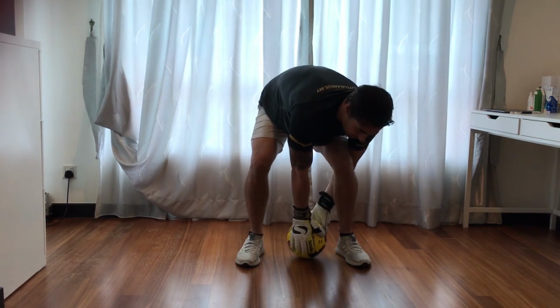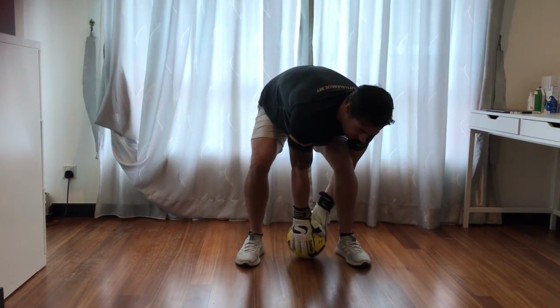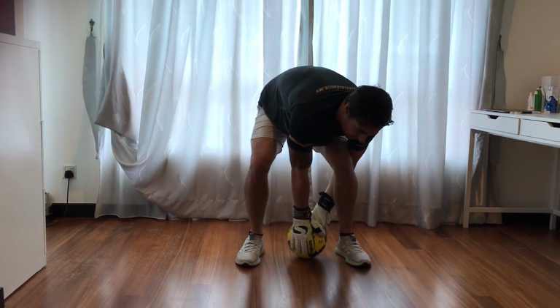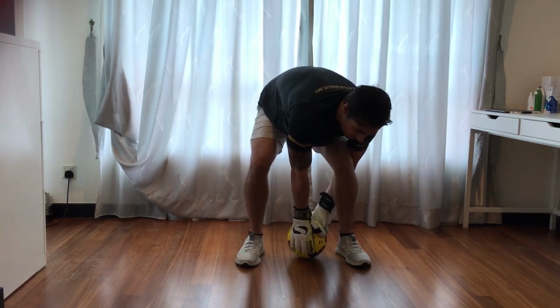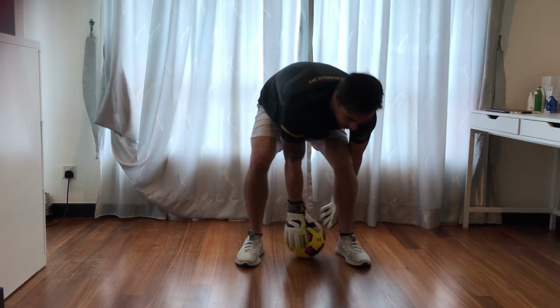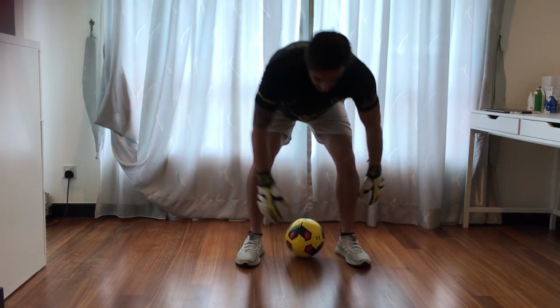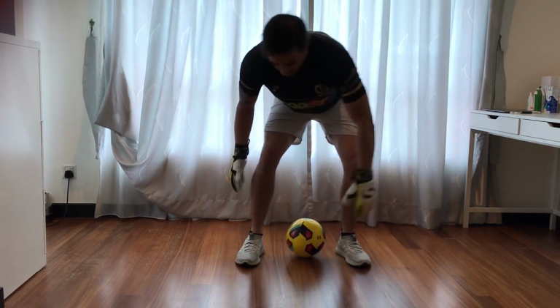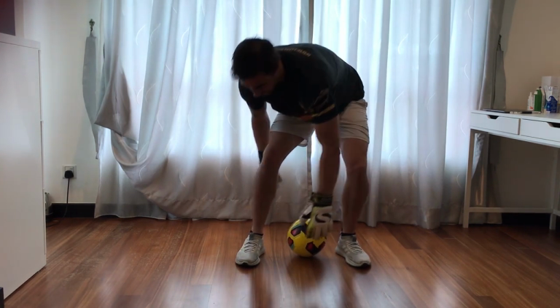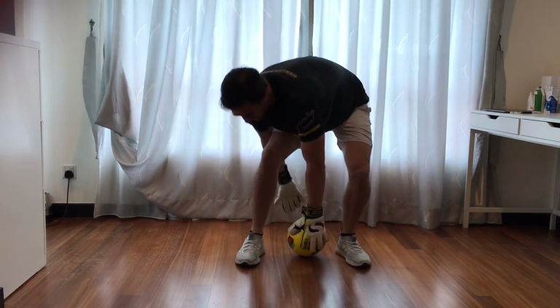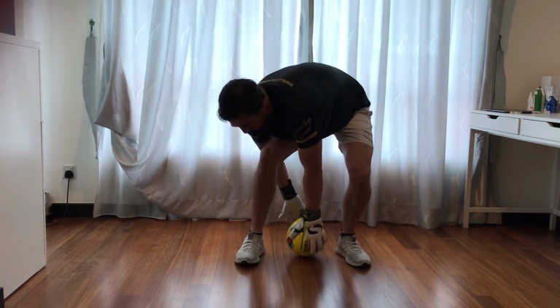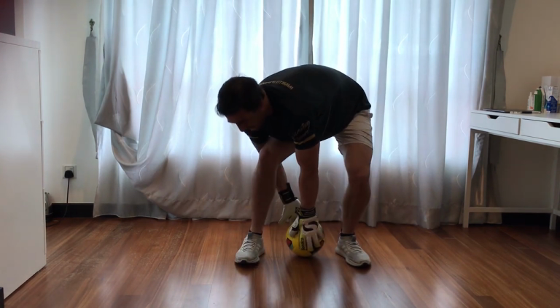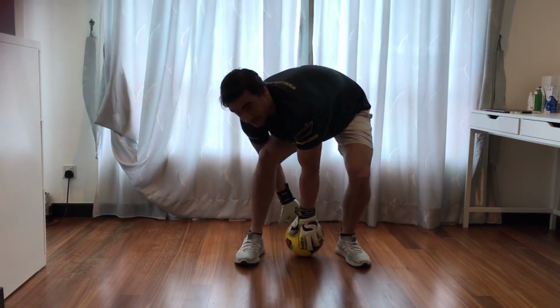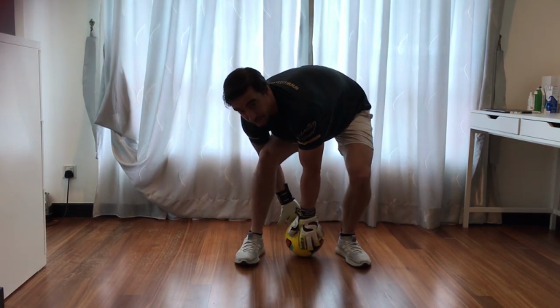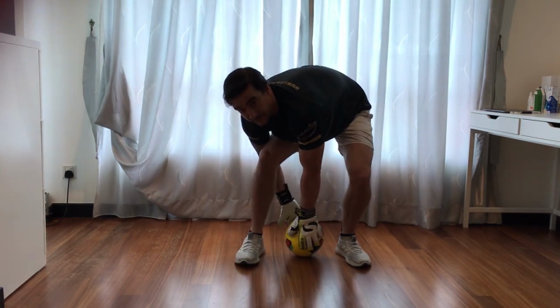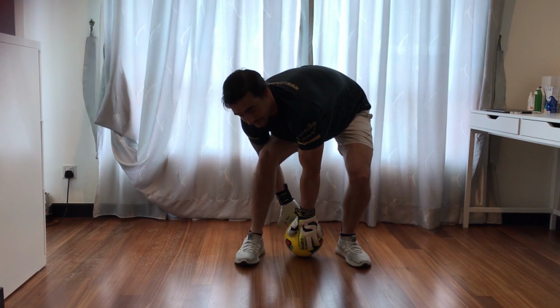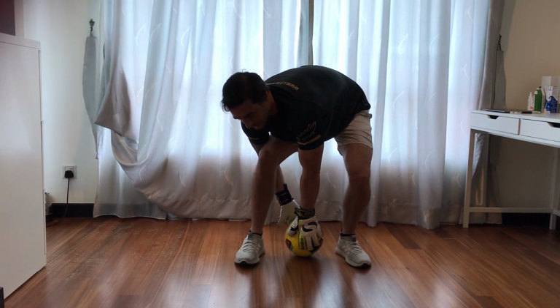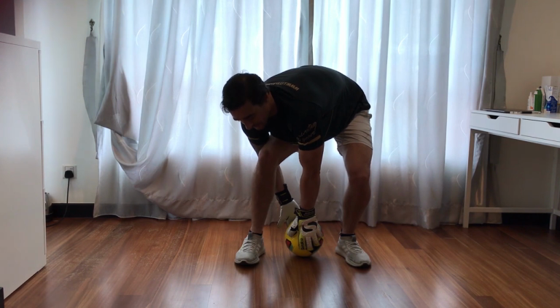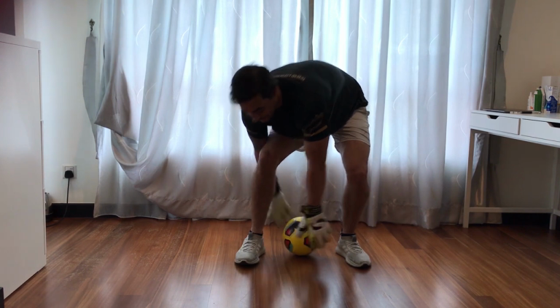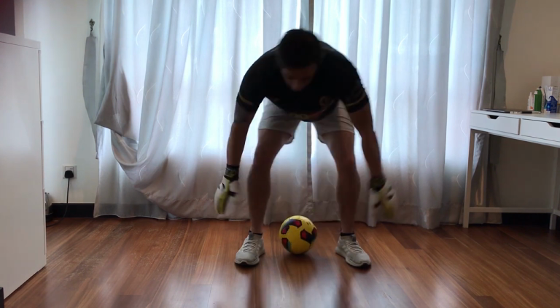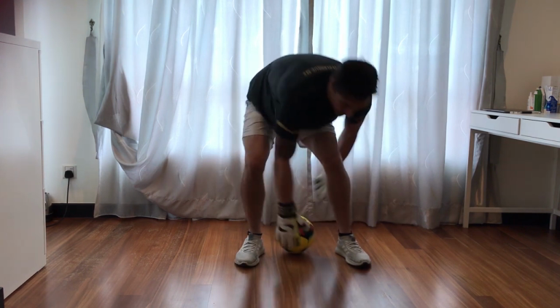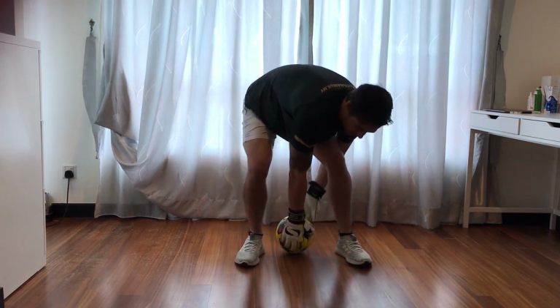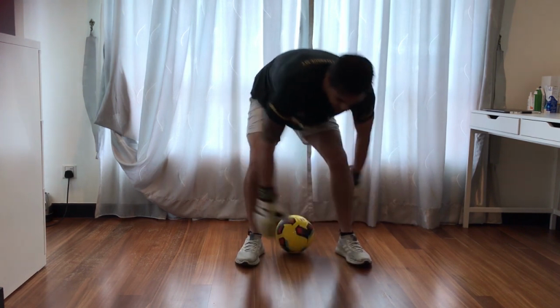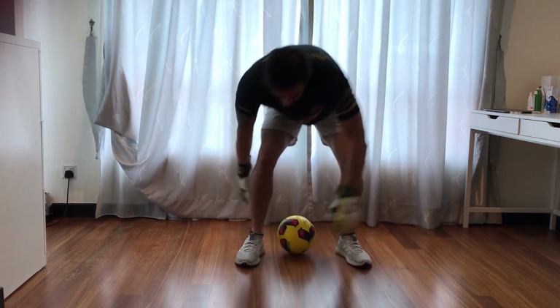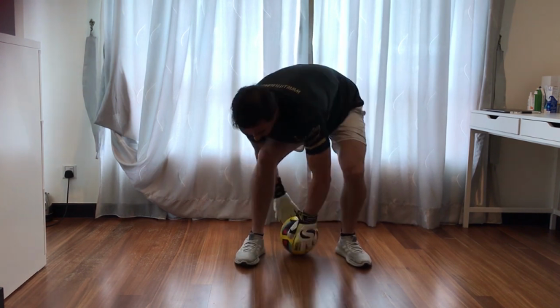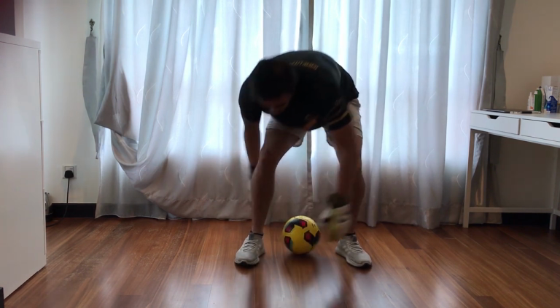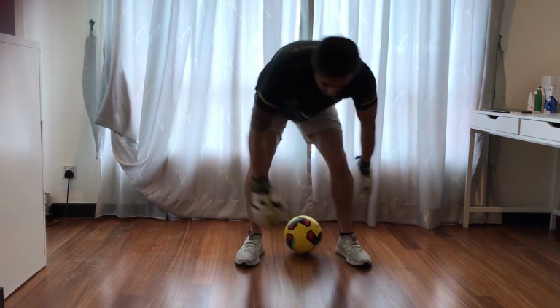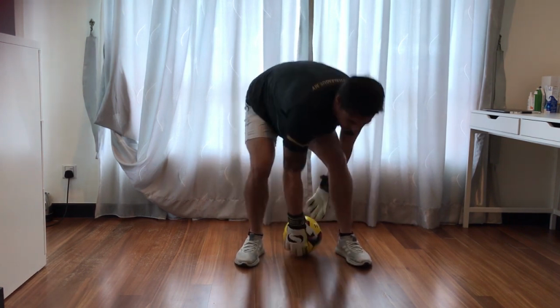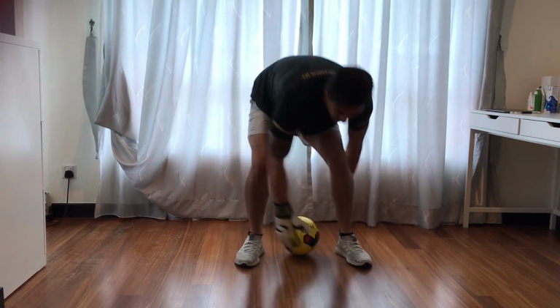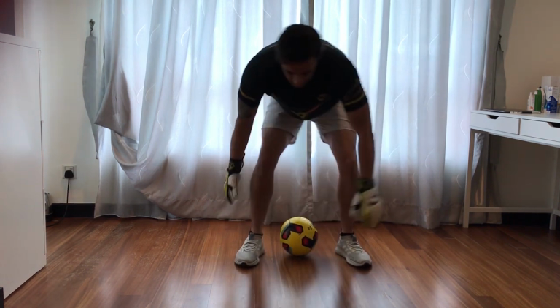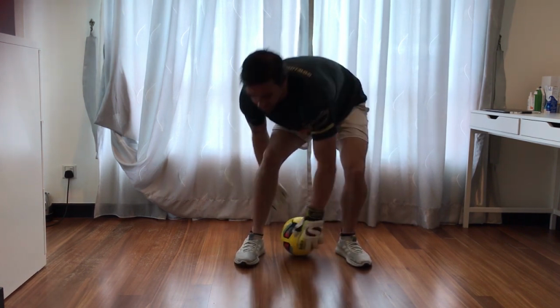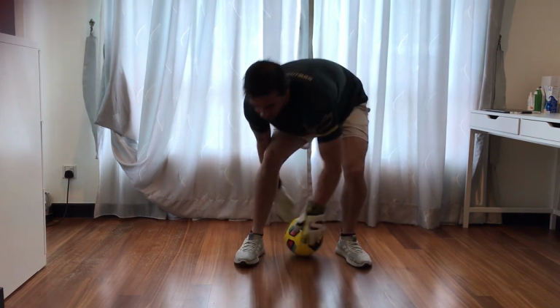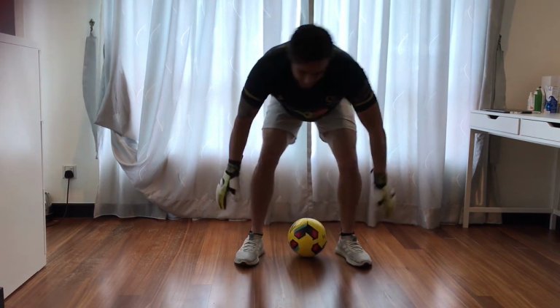From here, you're going to lift up, twist and change so that the other hand is at the front. Change, change, change. So it's just a twist.